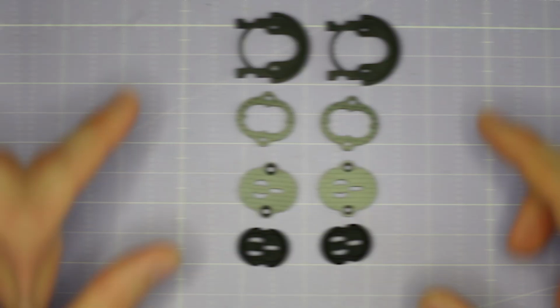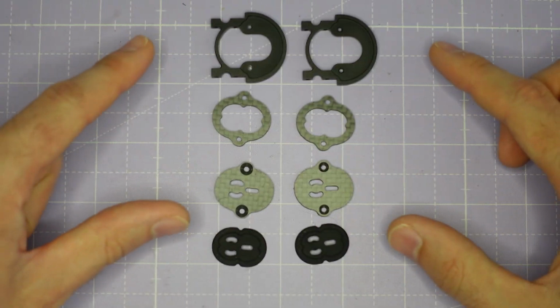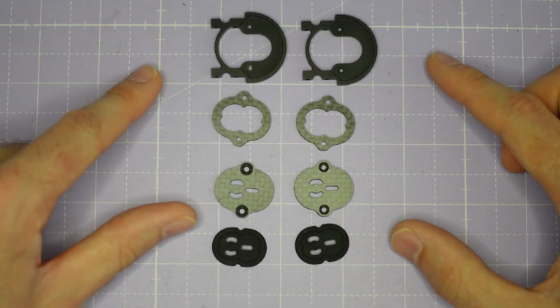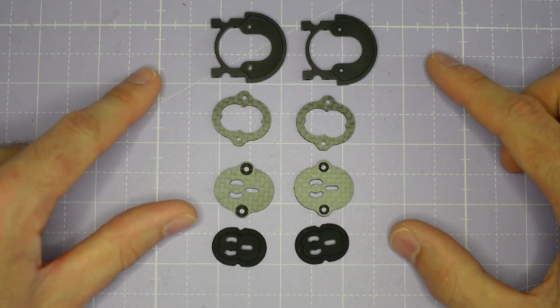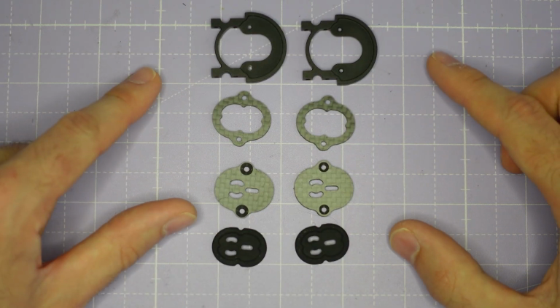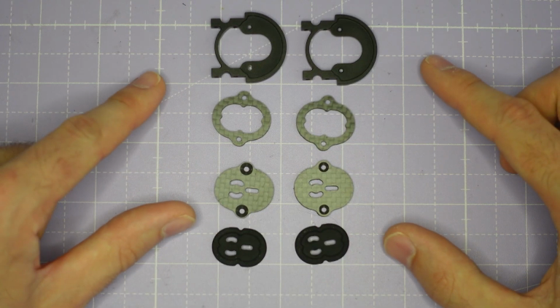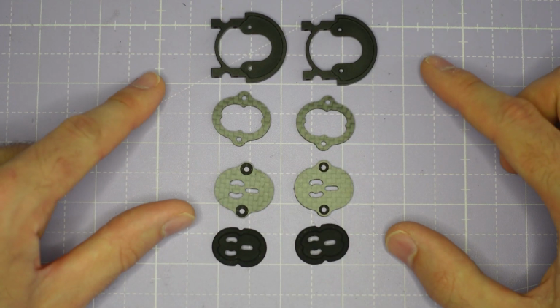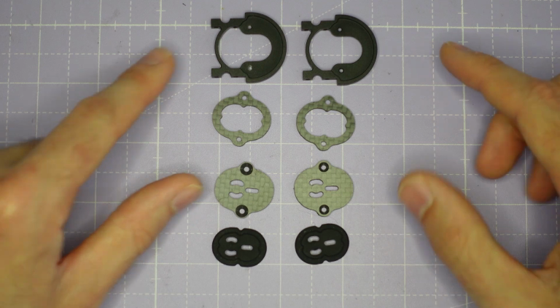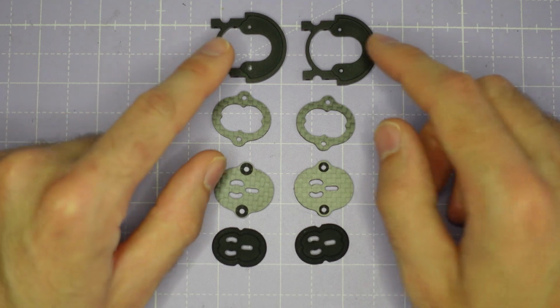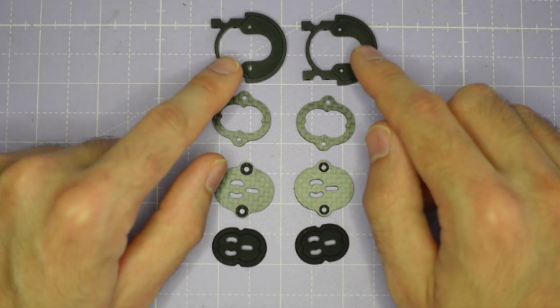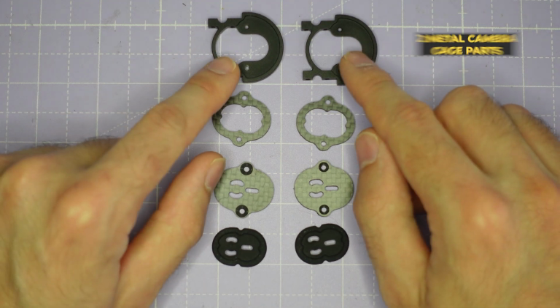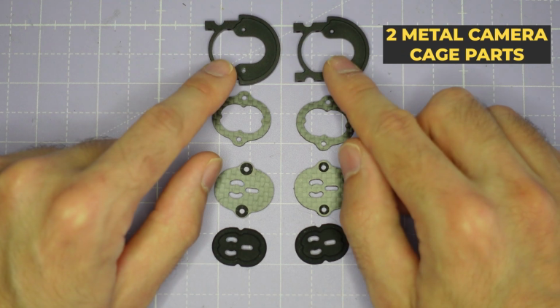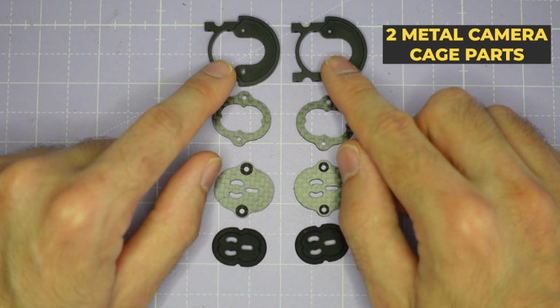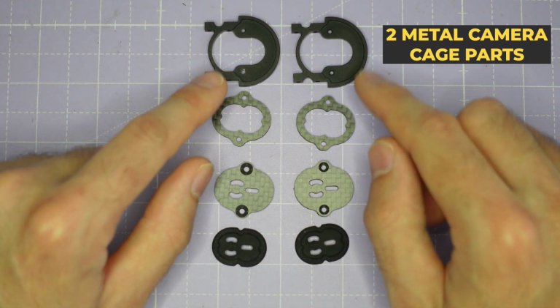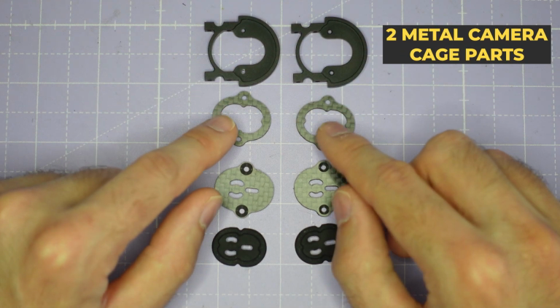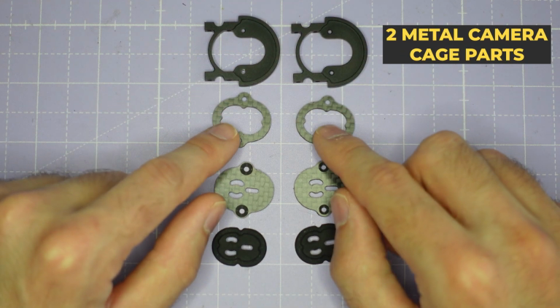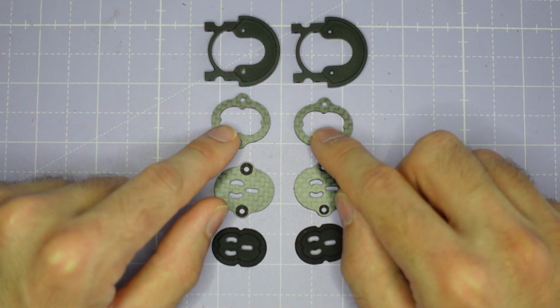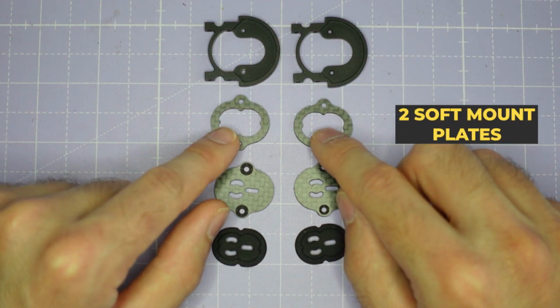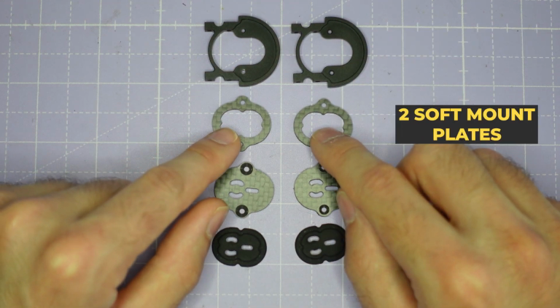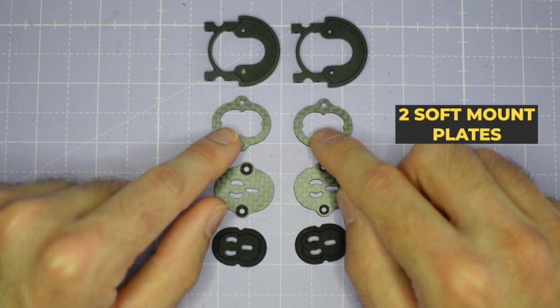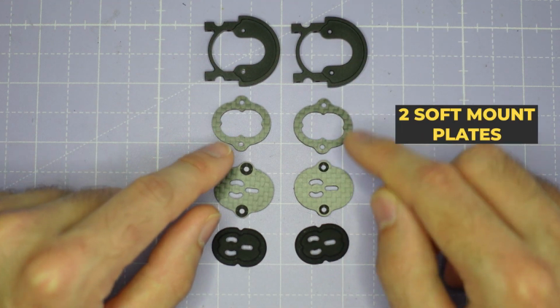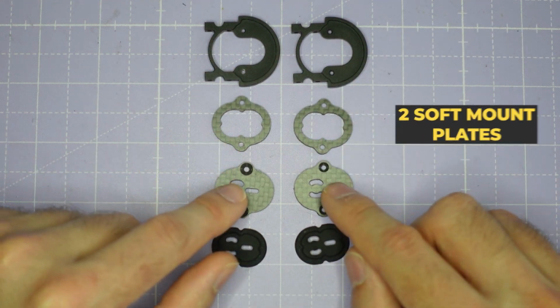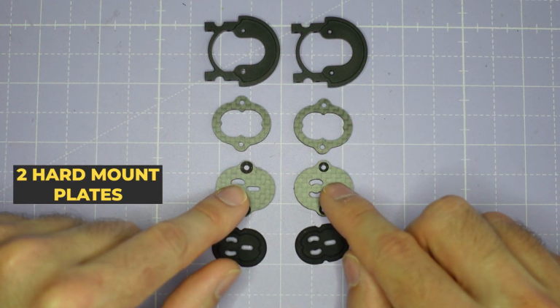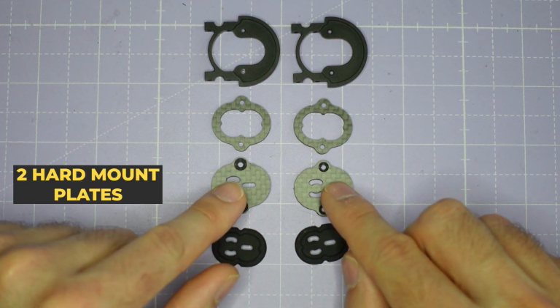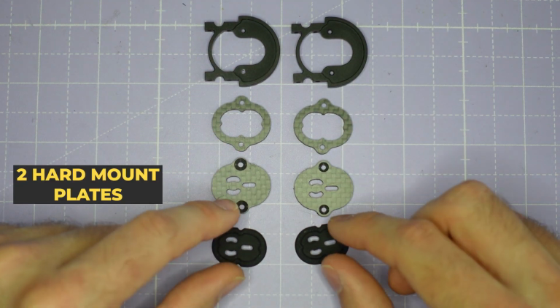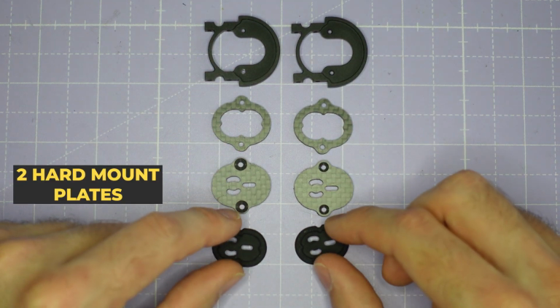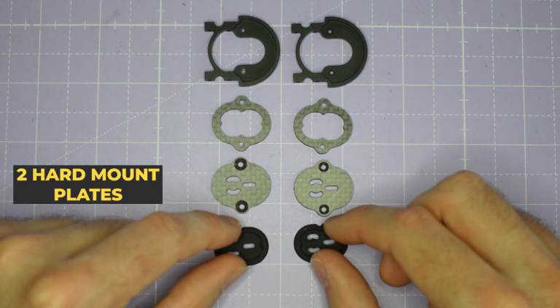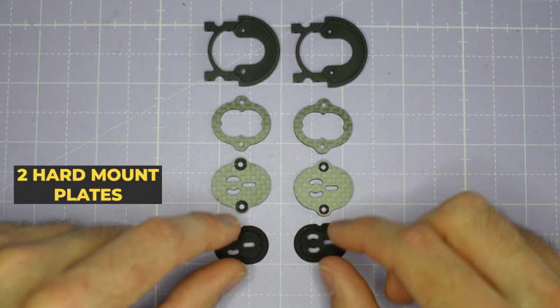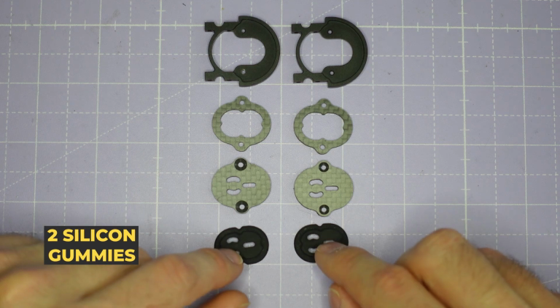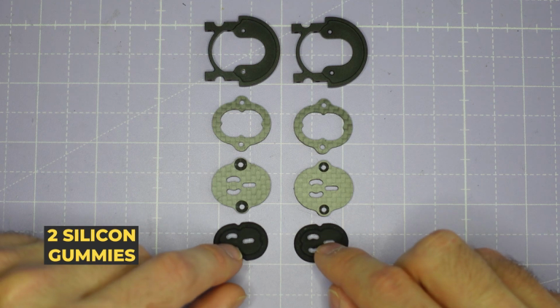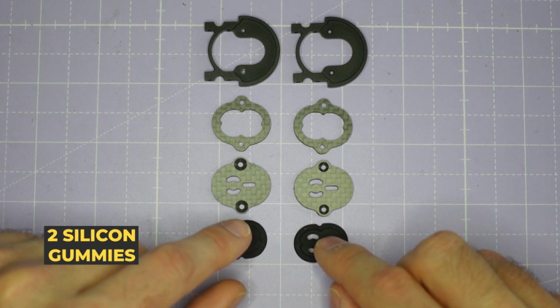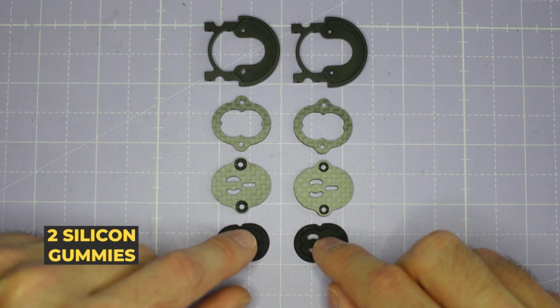Let's start by assembling the camera cage. You should have two metal camera cage parts, two soft mount plates, two hard mount plates, along with two silicon gummies.